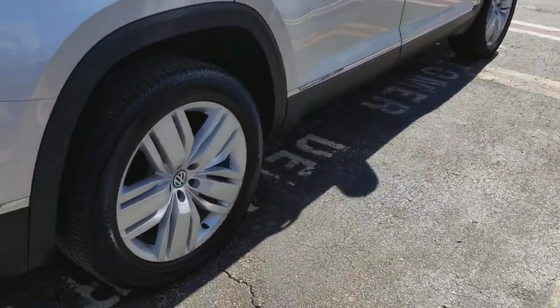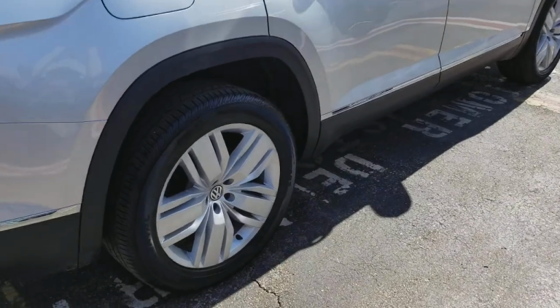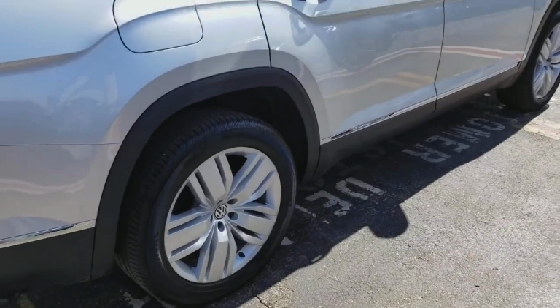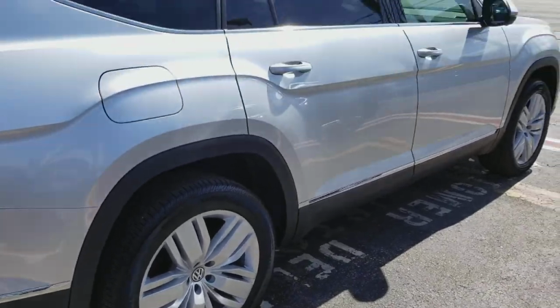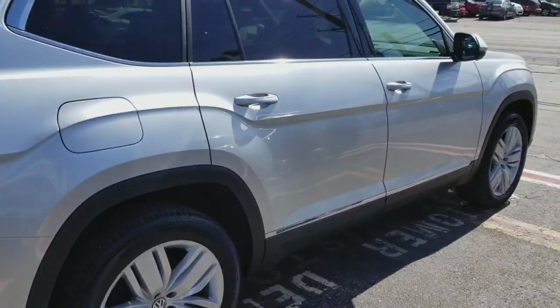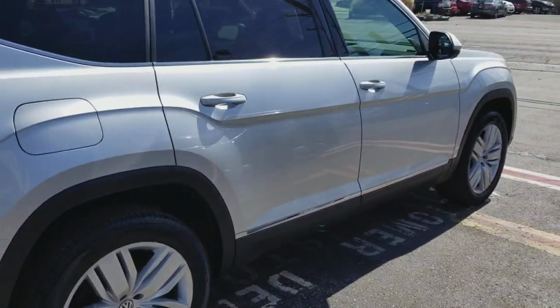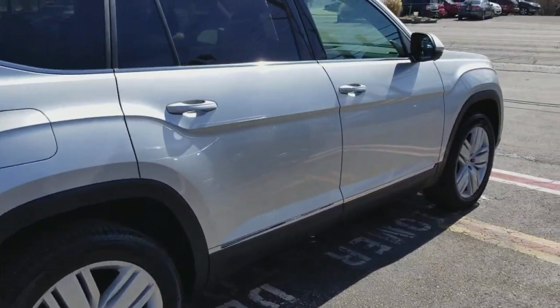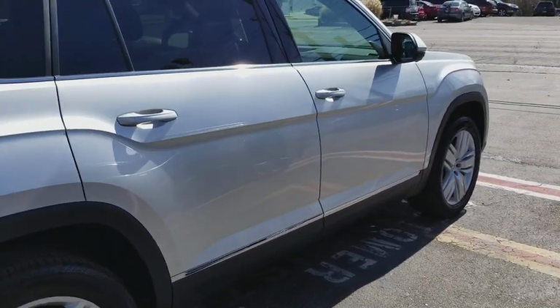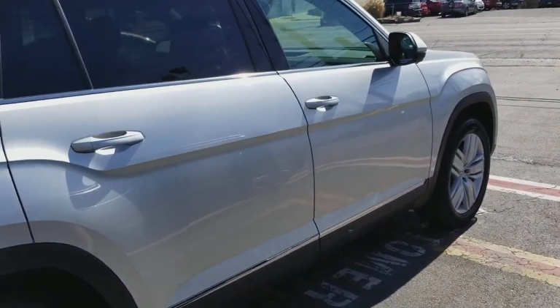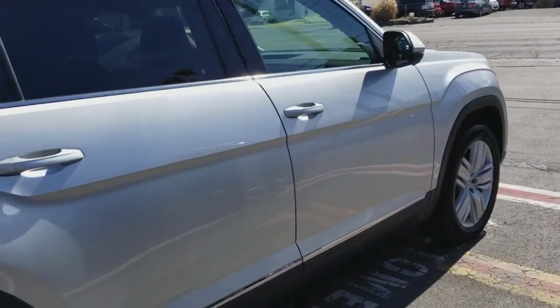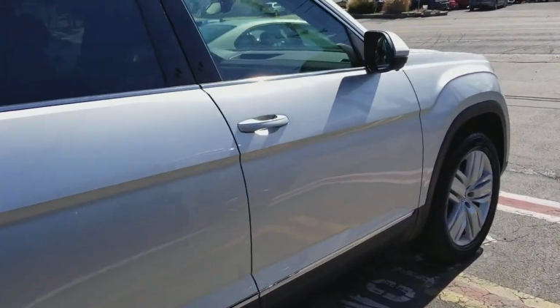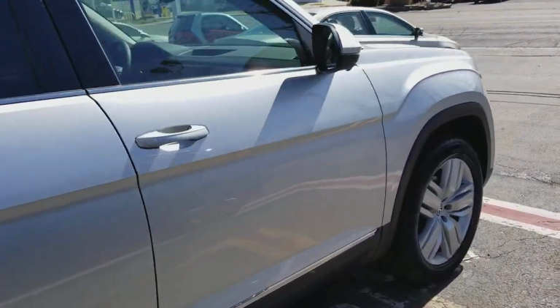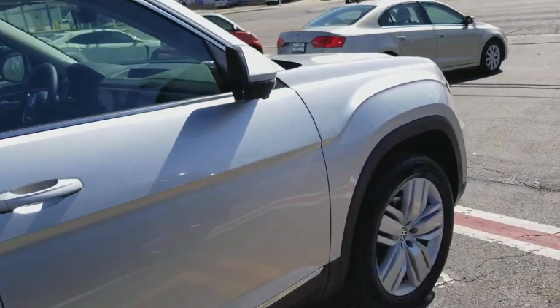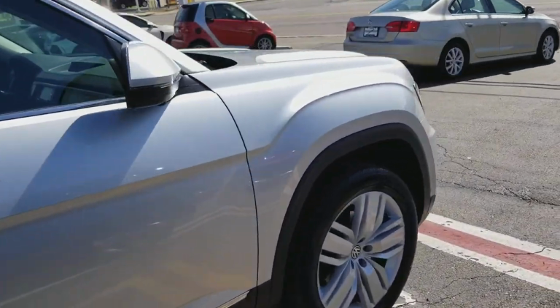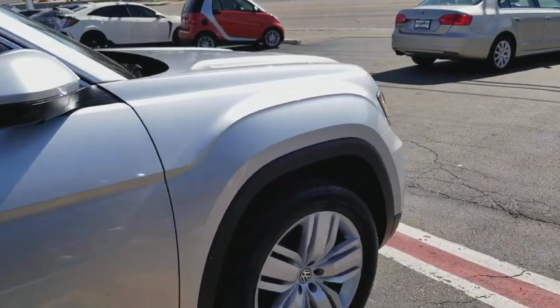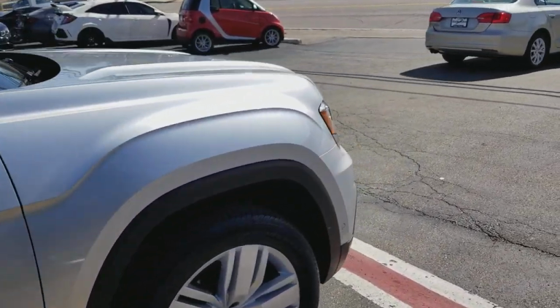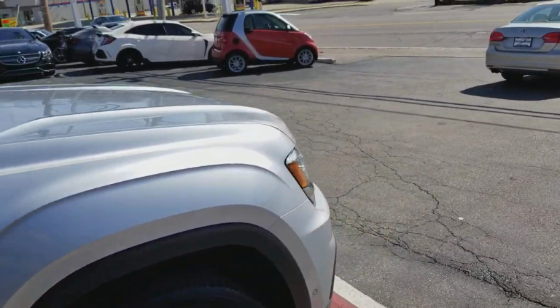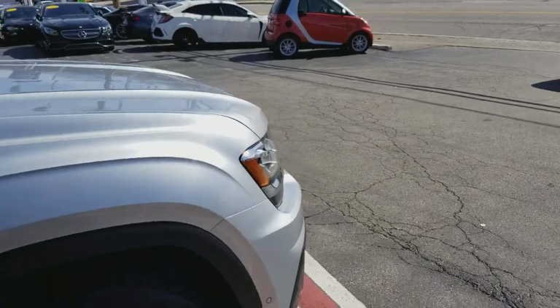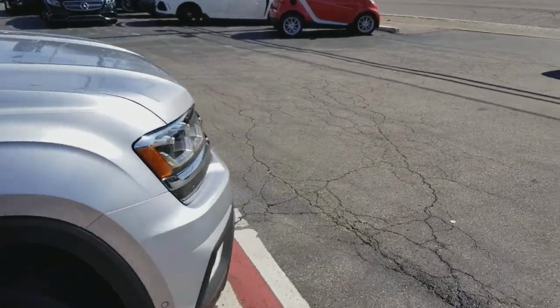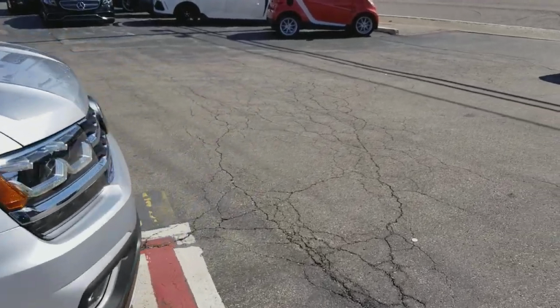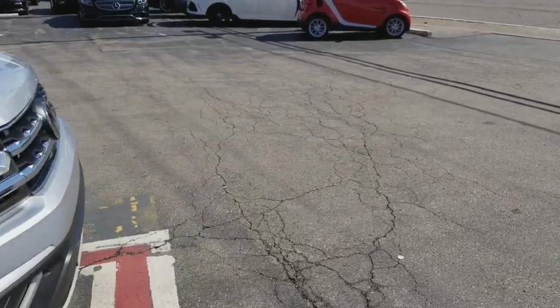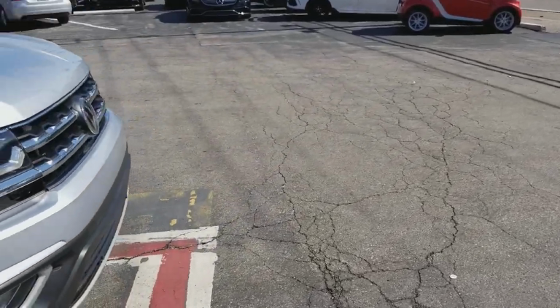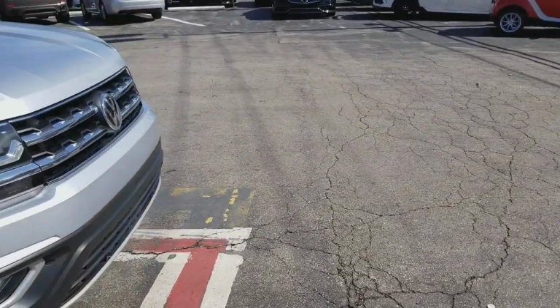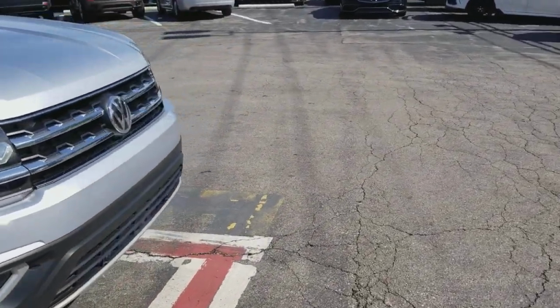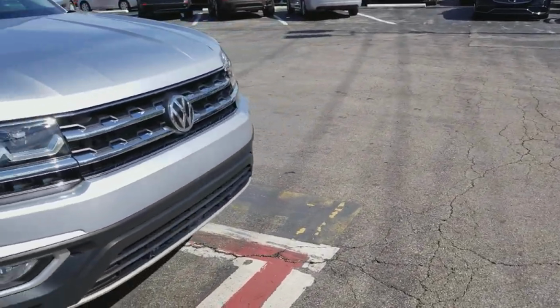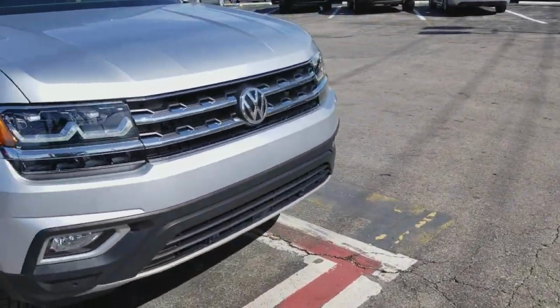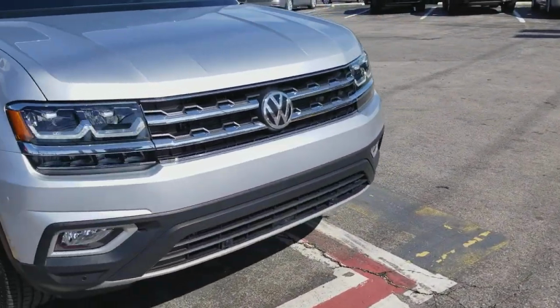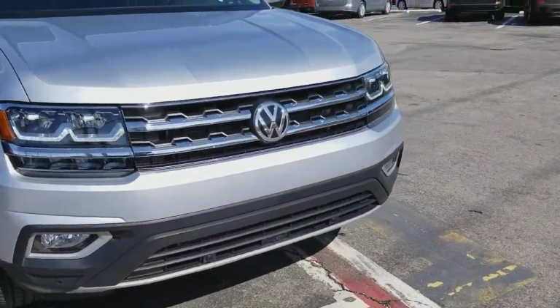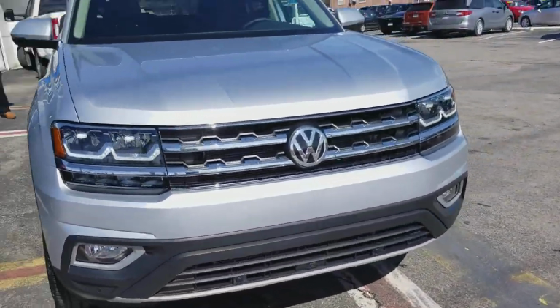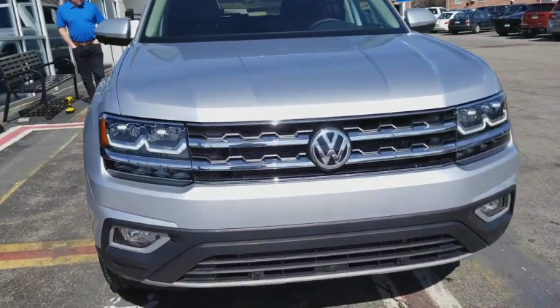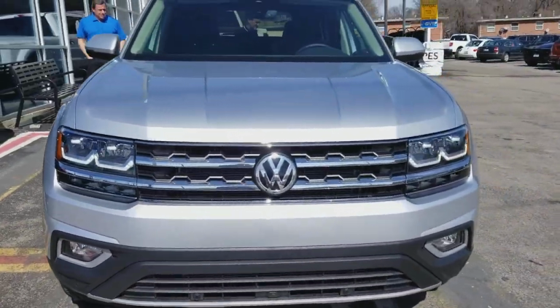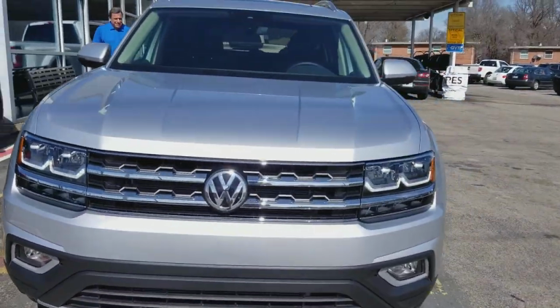If you have any questions about this car or any other car, you can reach me at 636-290-4257, or on Facebook at Resells Cars. Thanks a lot, guys. Have a great day.